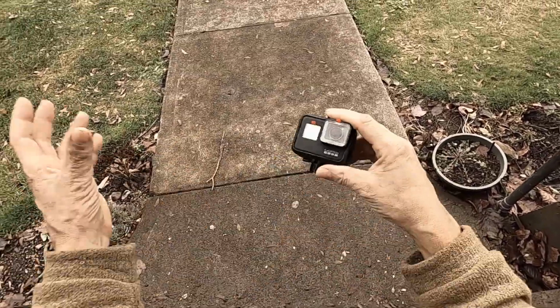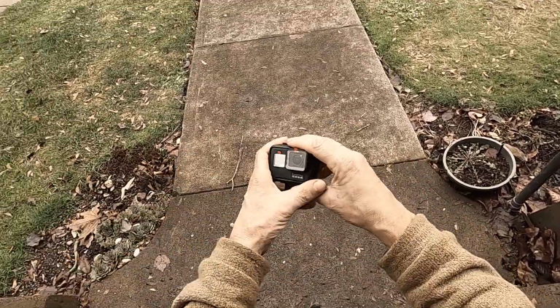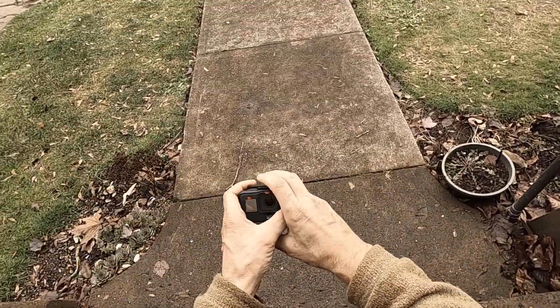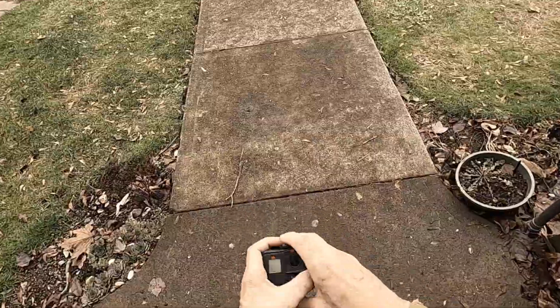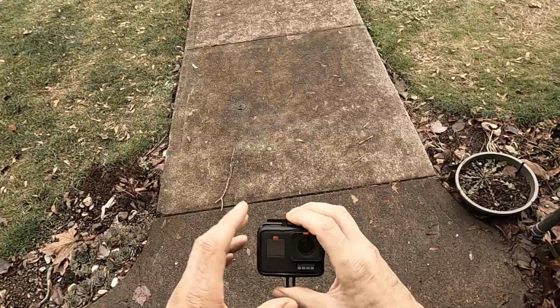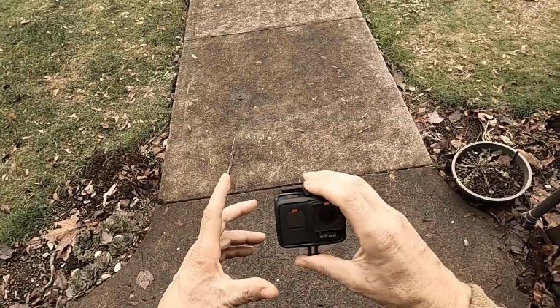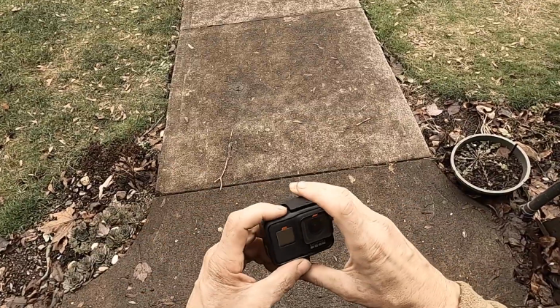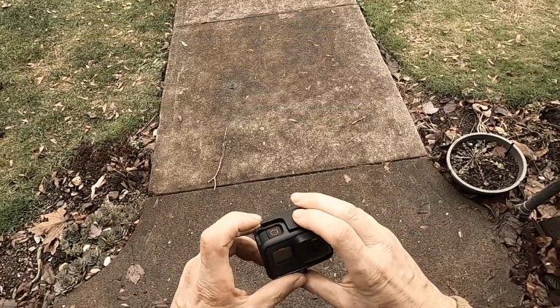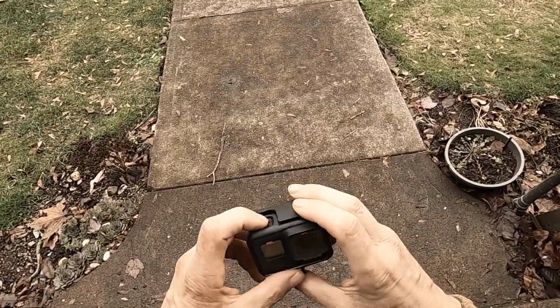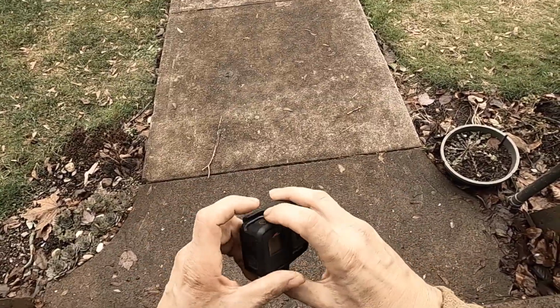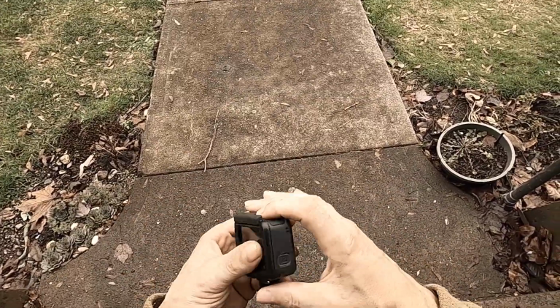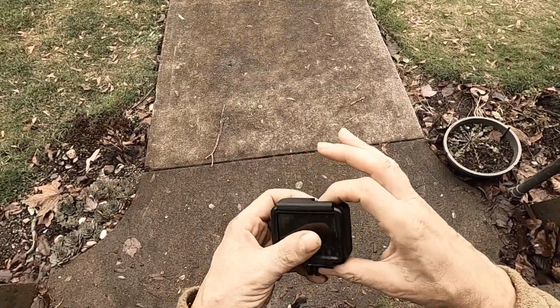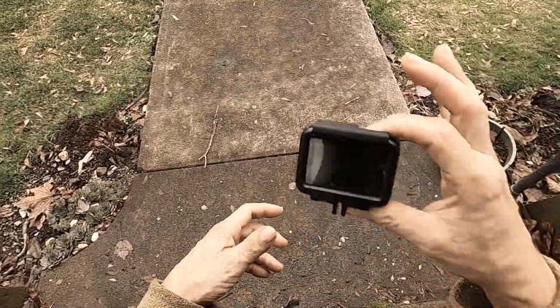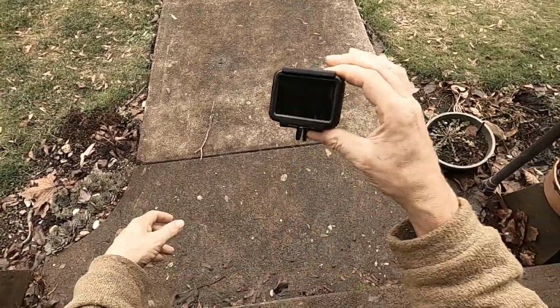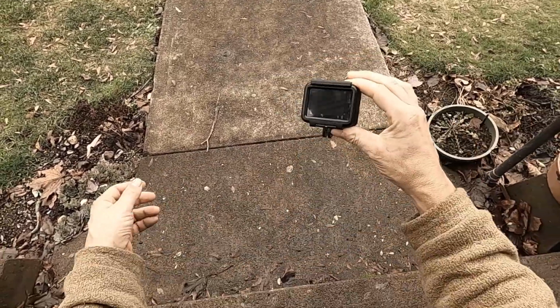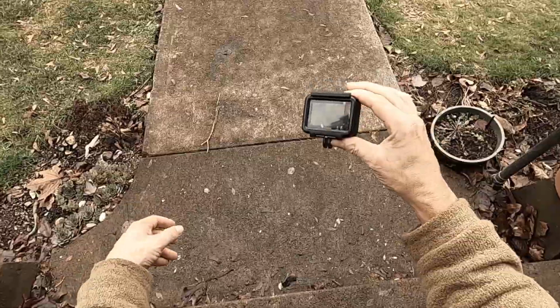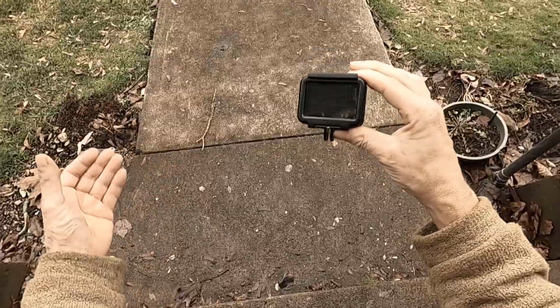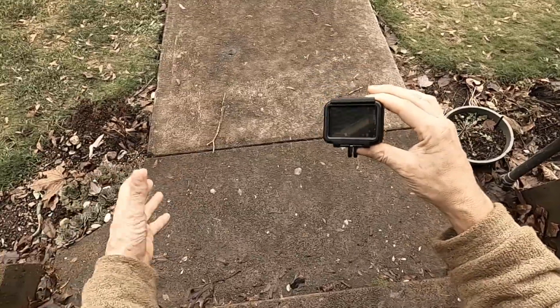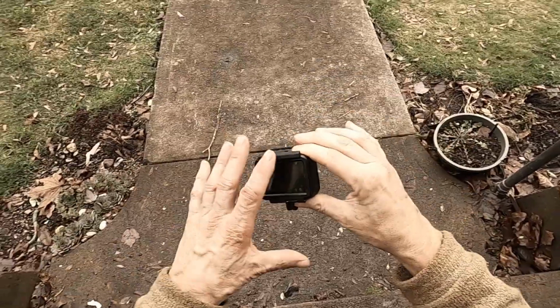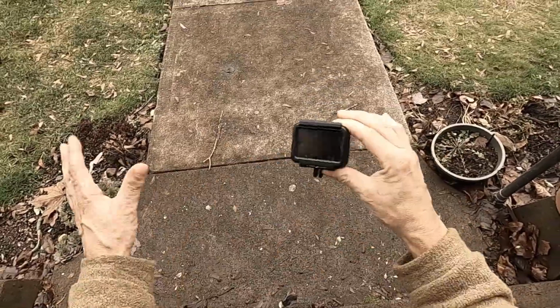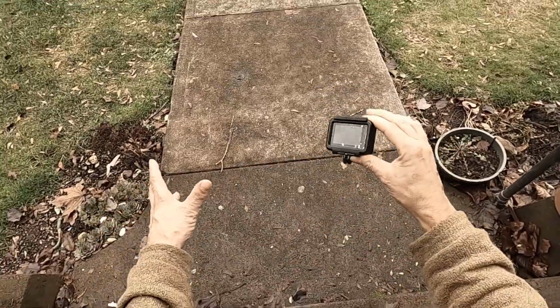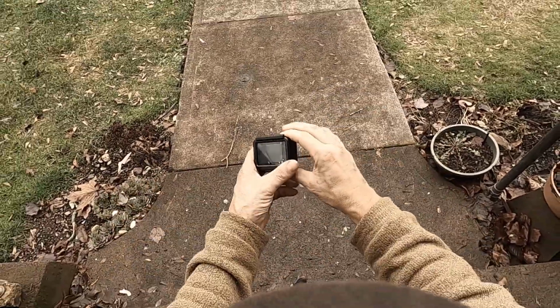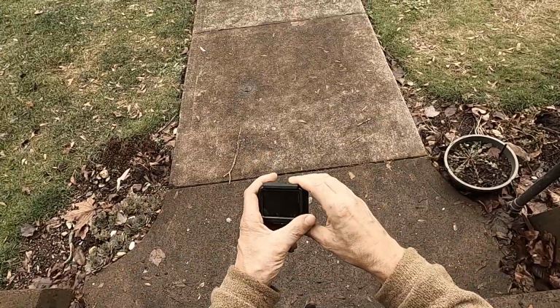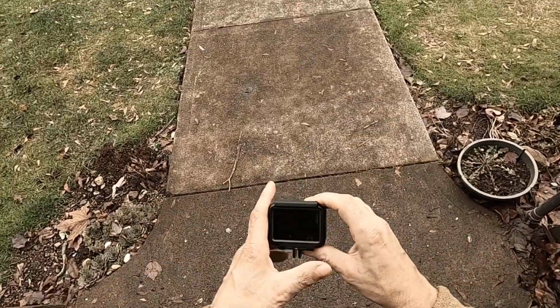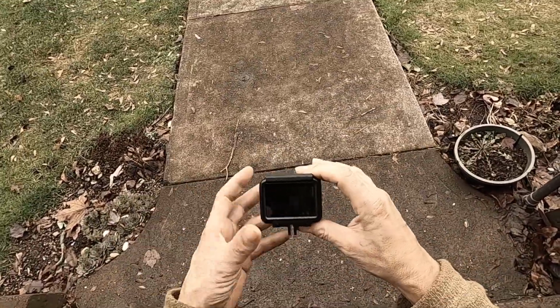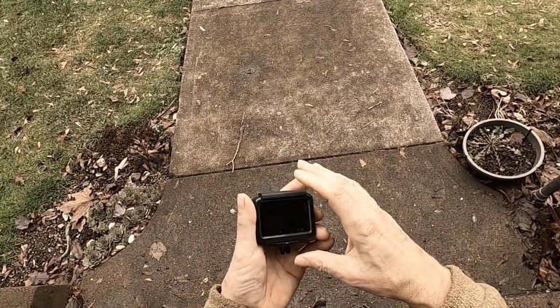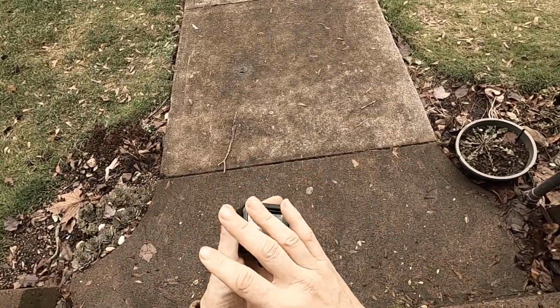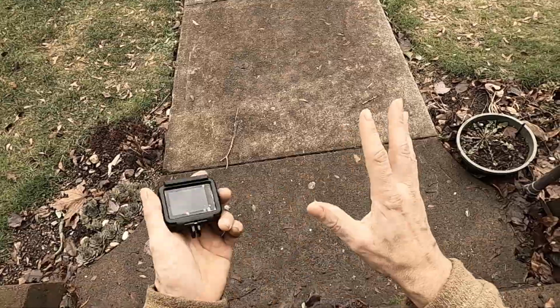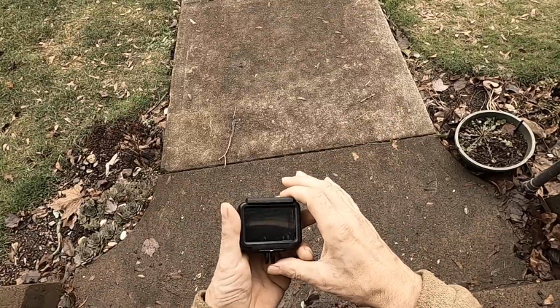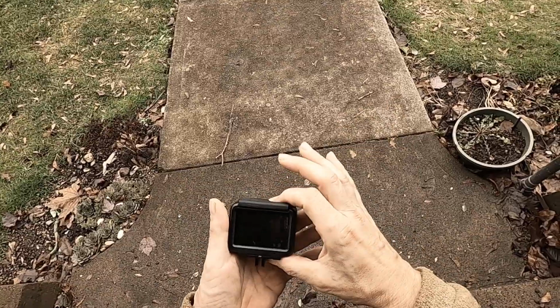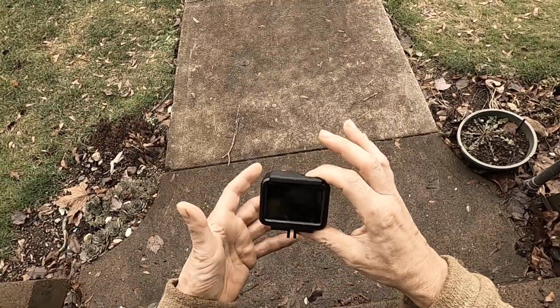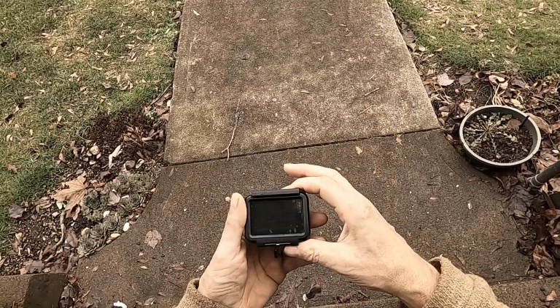The audio is better. I can rely on that record button — when I push it, it's recording; I don't have to mess with it. And the batteries work a lot longer in the GoPro Hero 7.